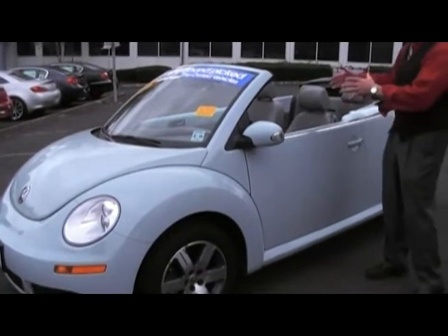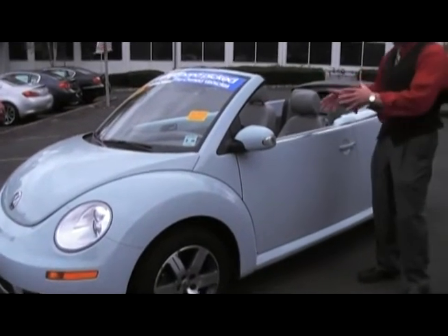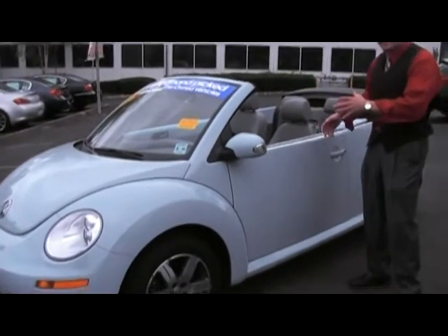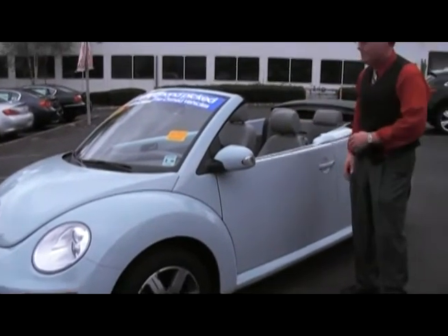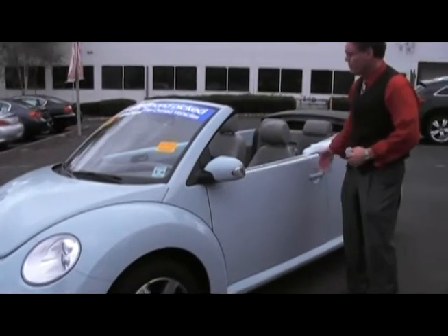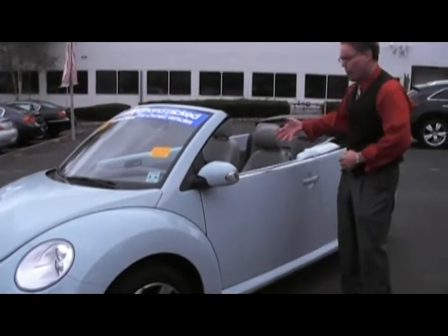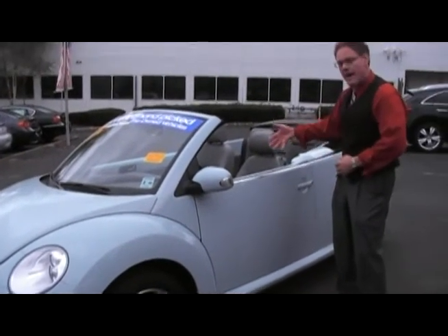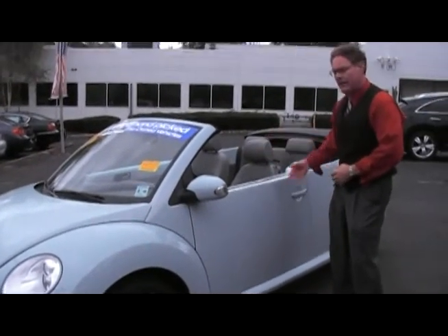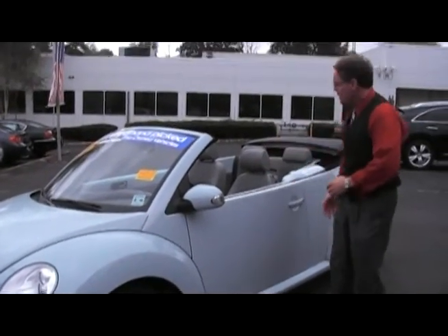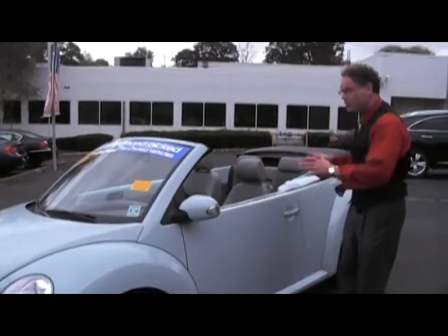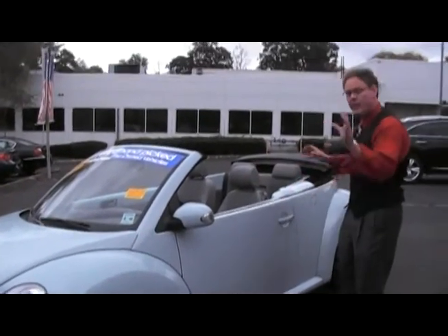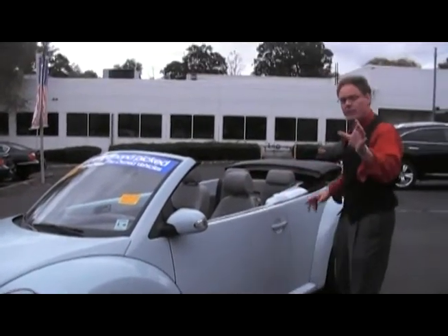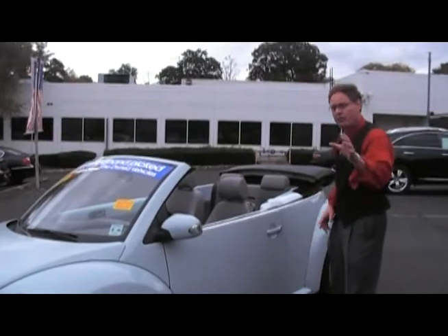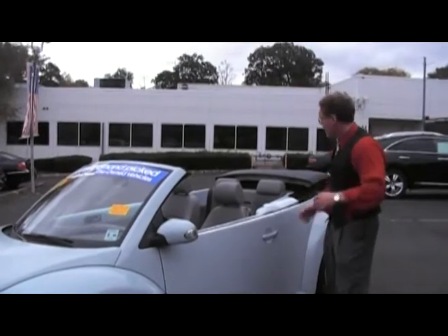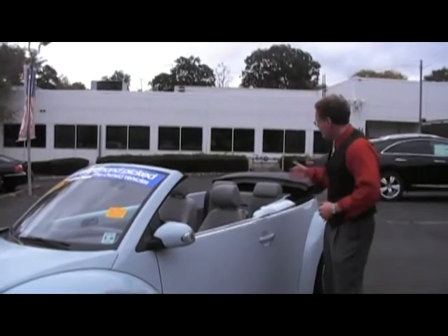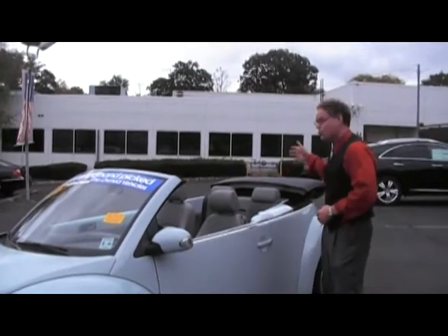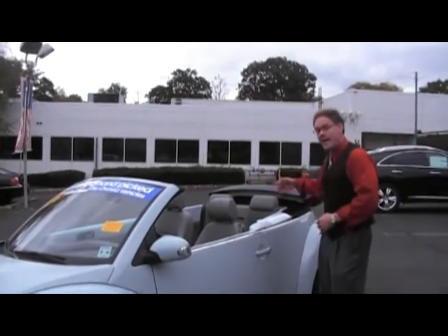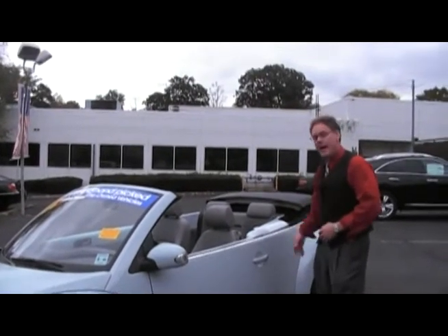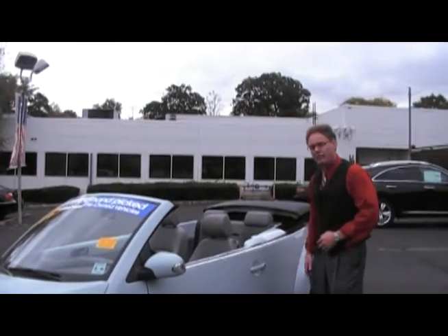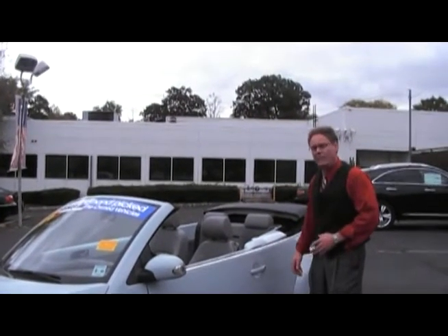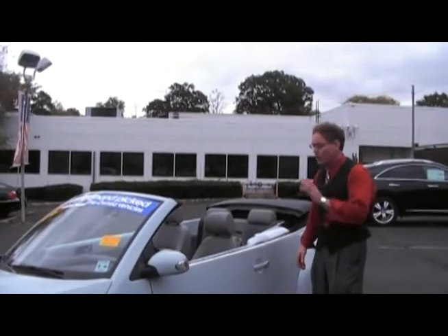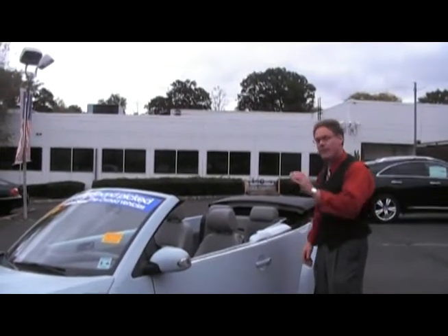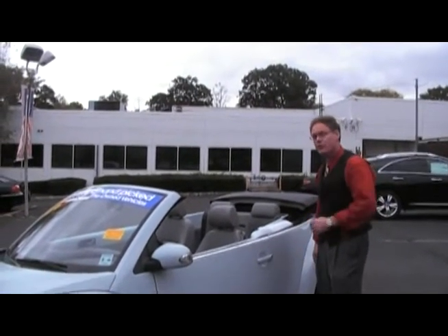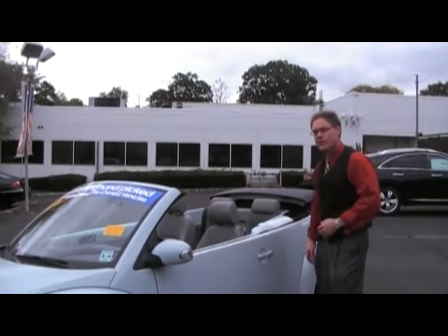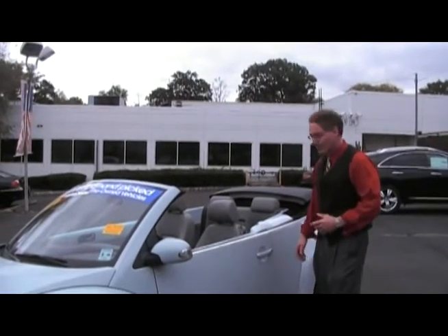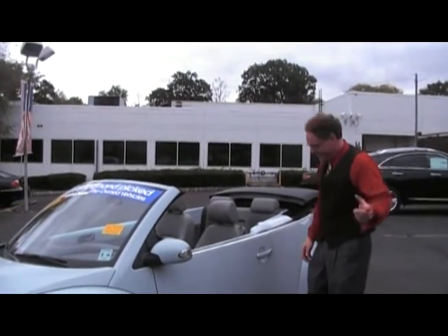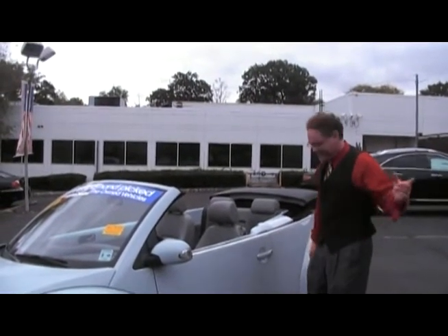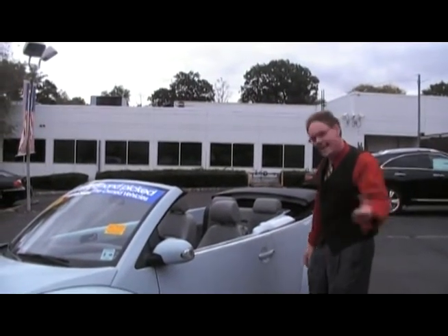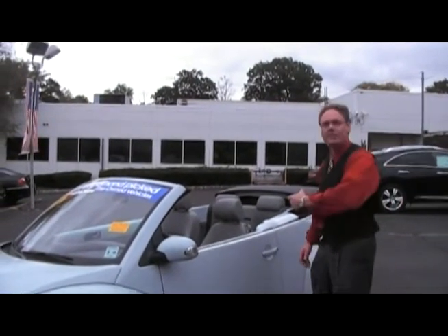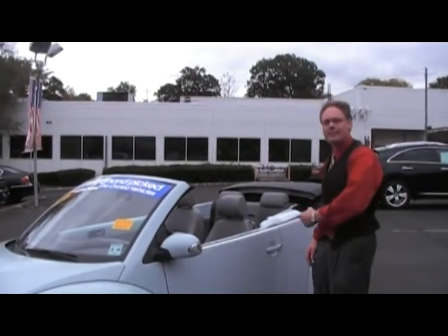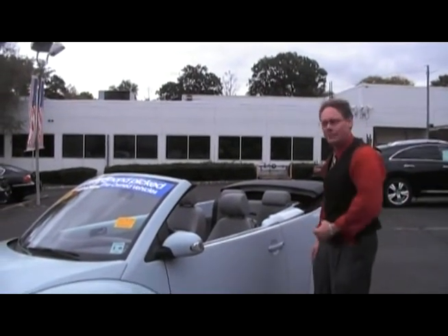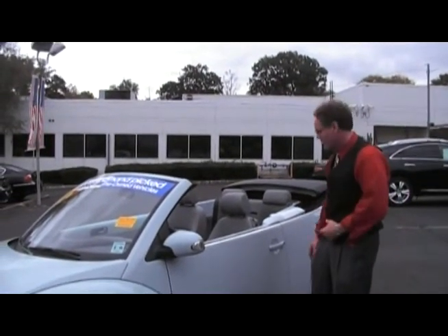It has gray leatherette, automatic. It has a gray powered top — we only made a few of these. Let's check out the rest of this one.